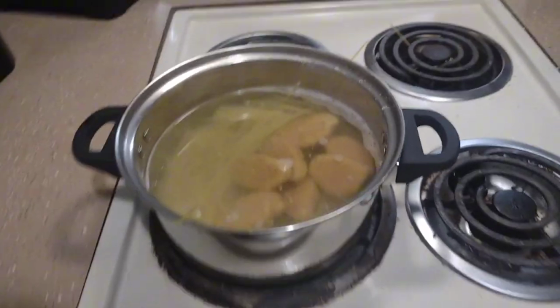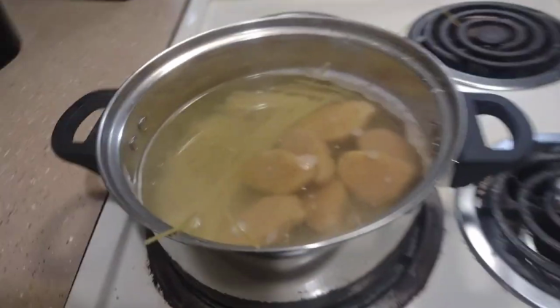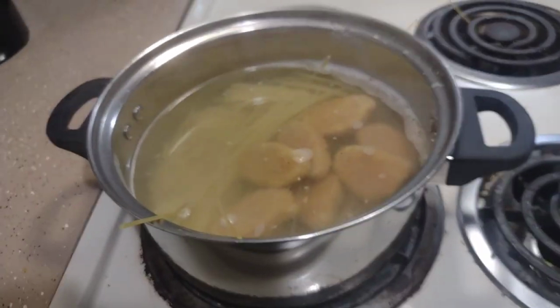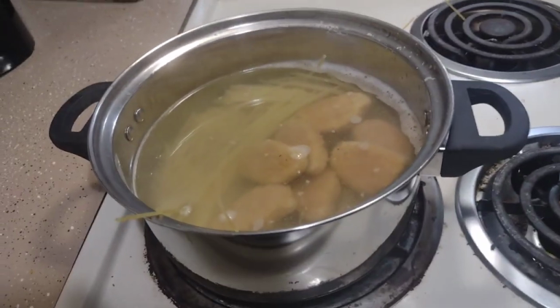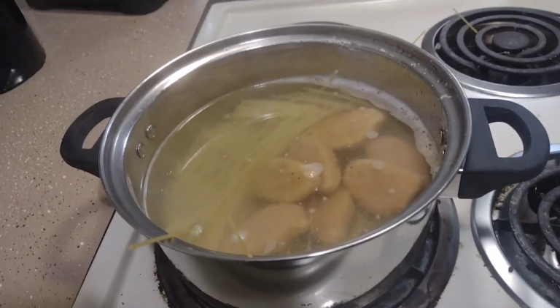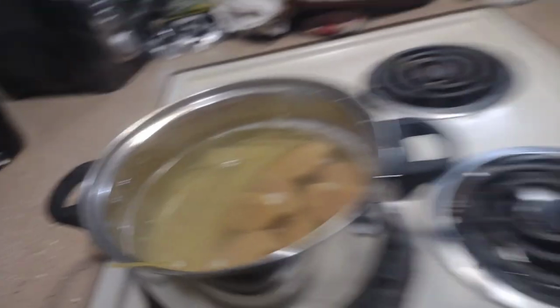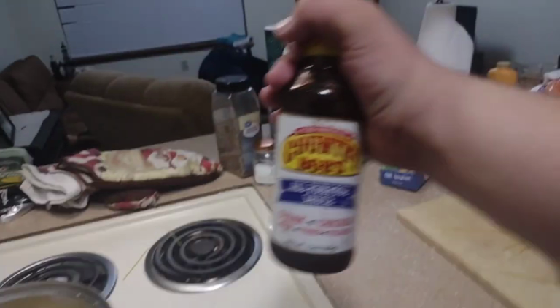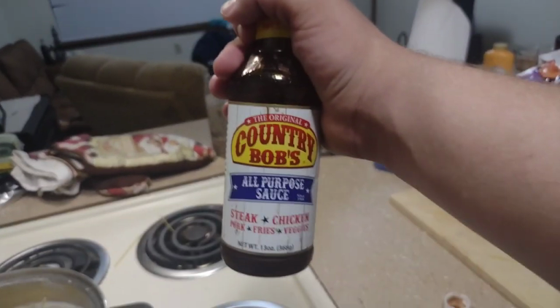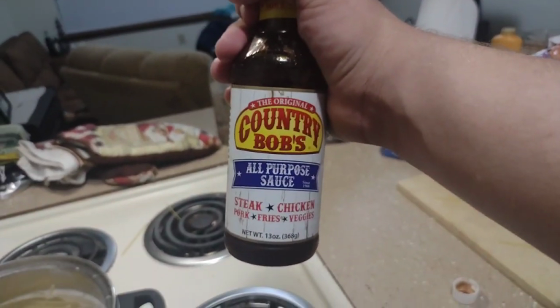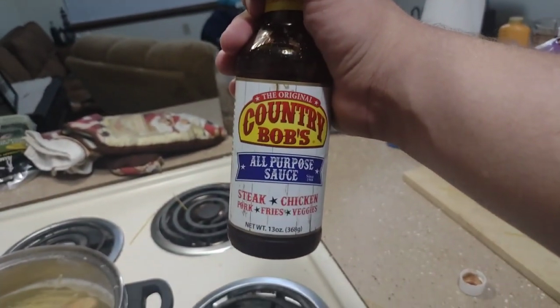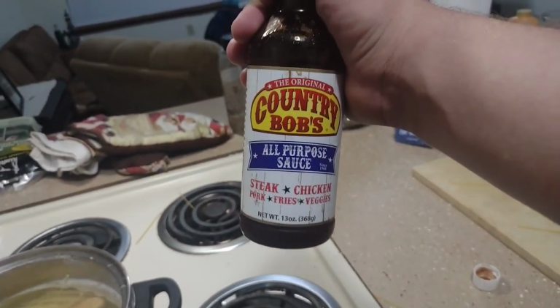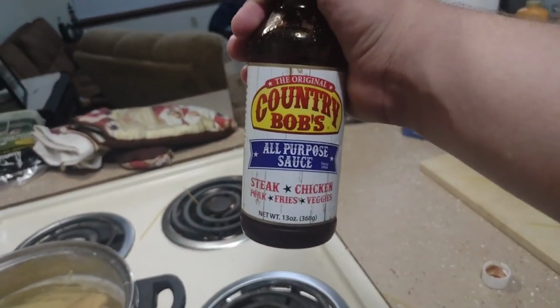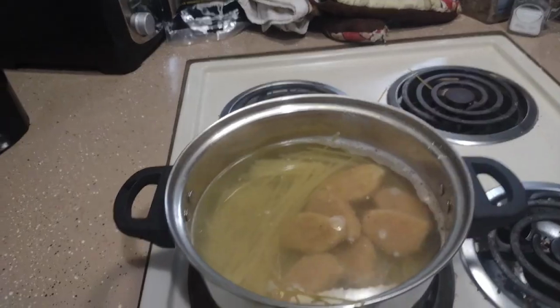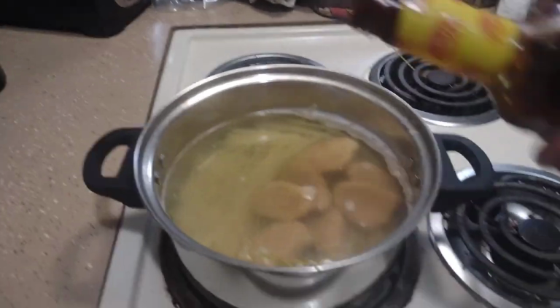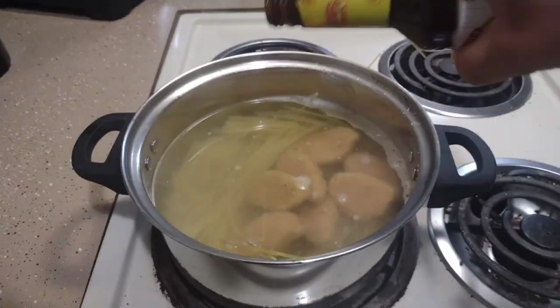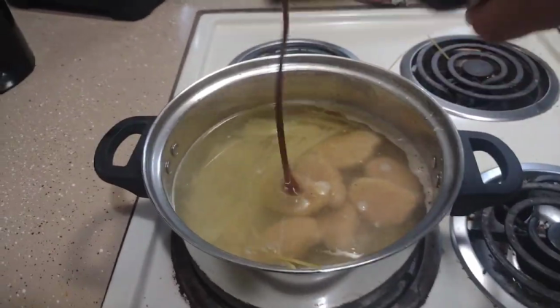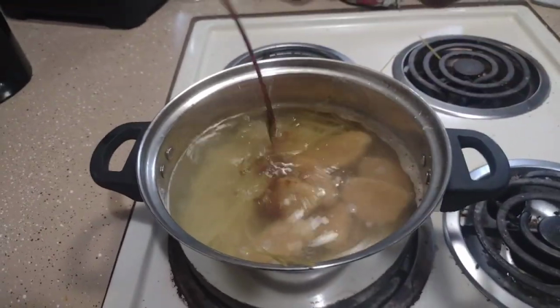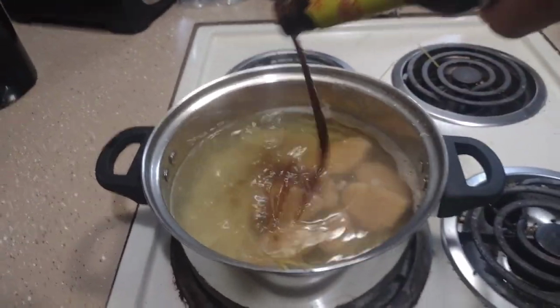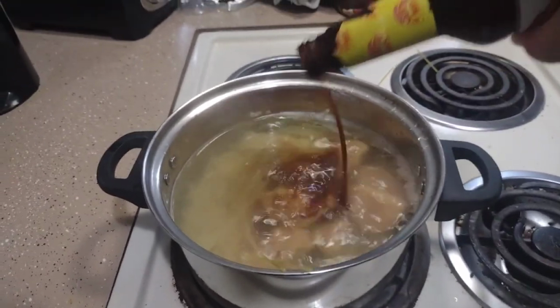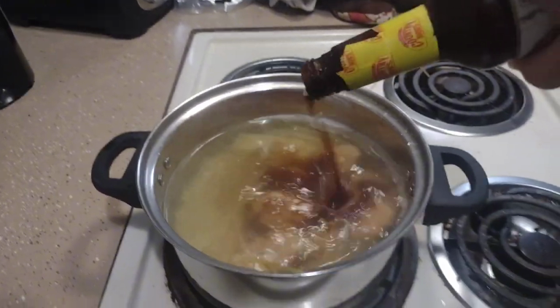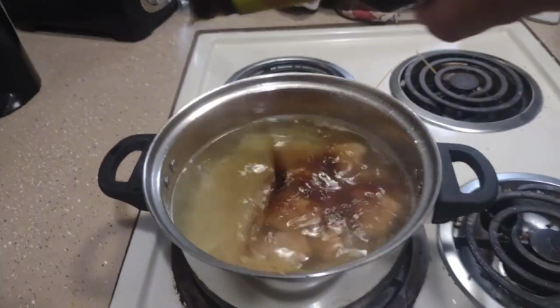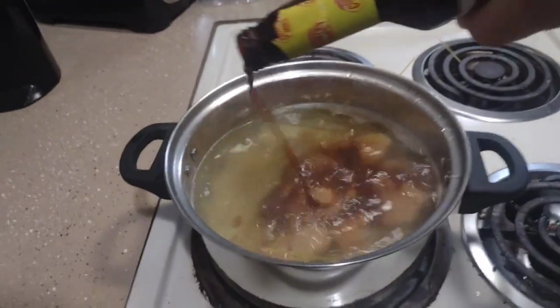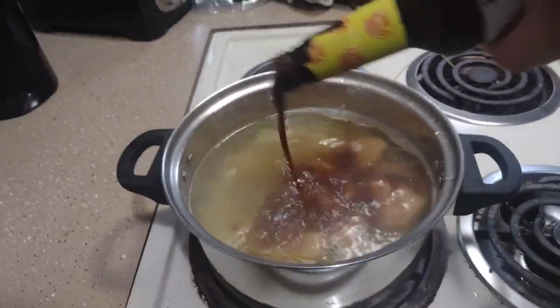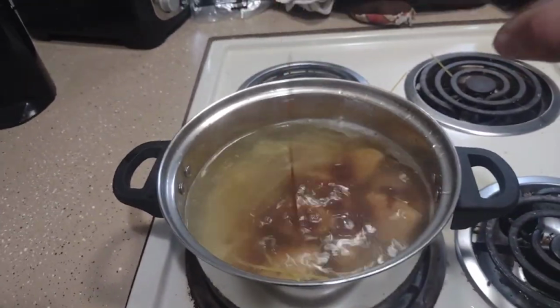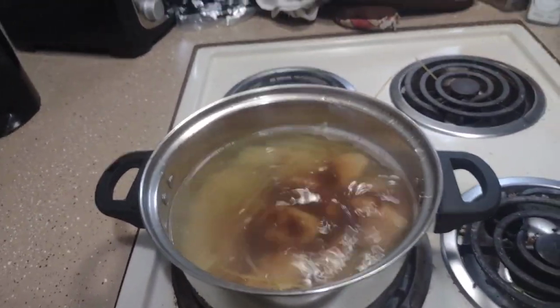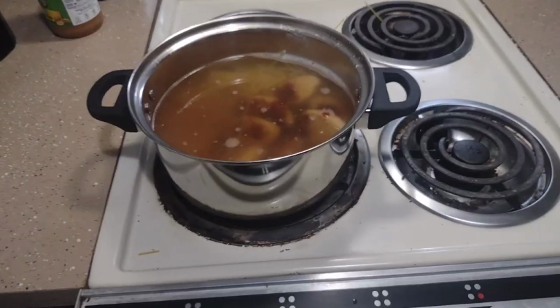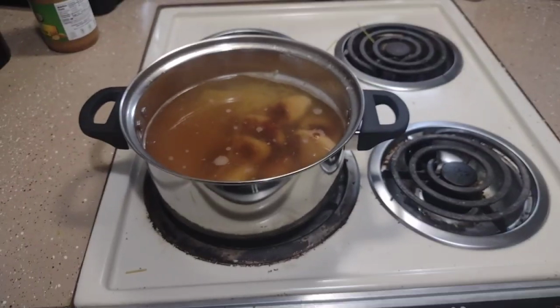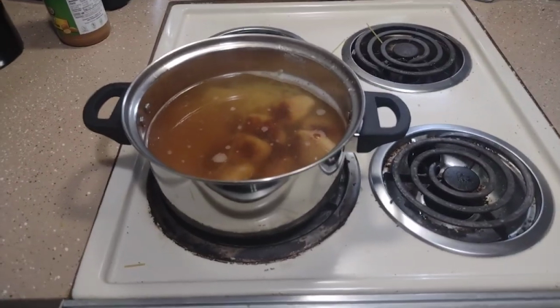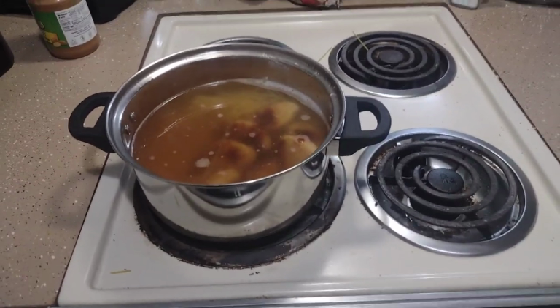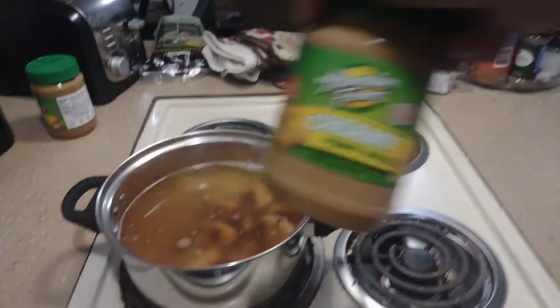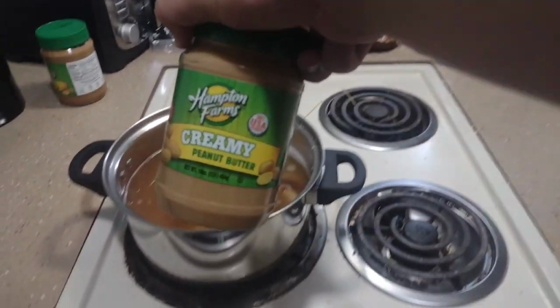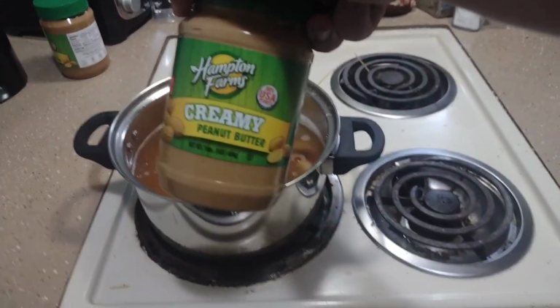Now to give it that southern tang, we're gonna put some country barbecue sauce in there. Next we're going to put some peanut butter.